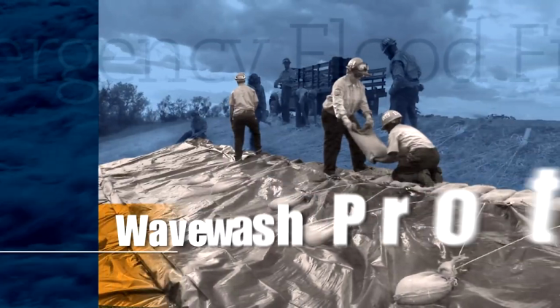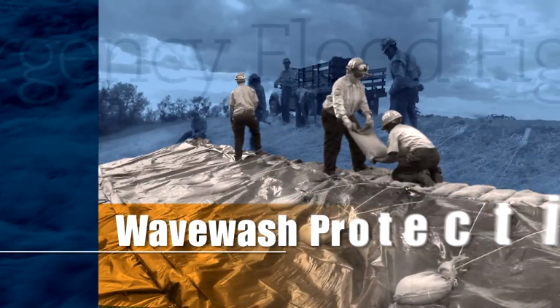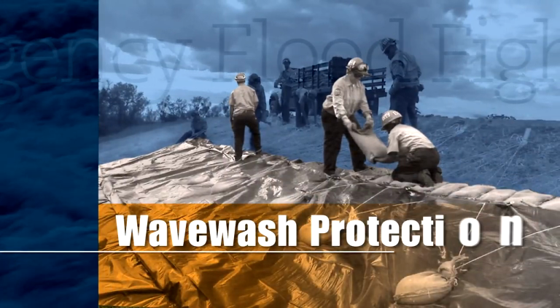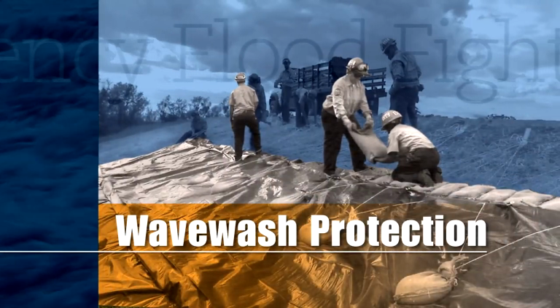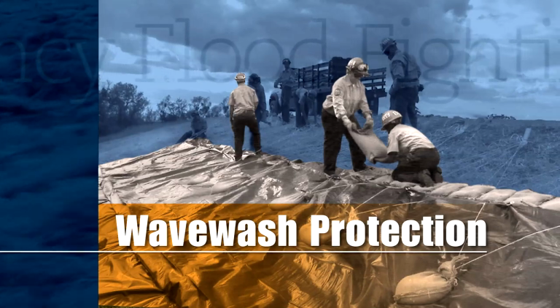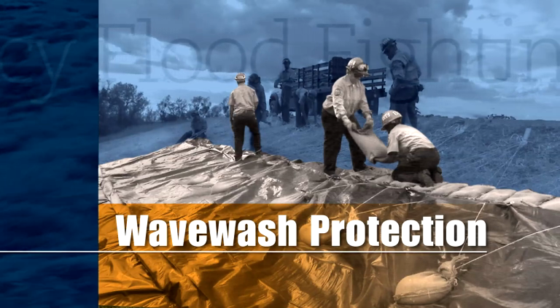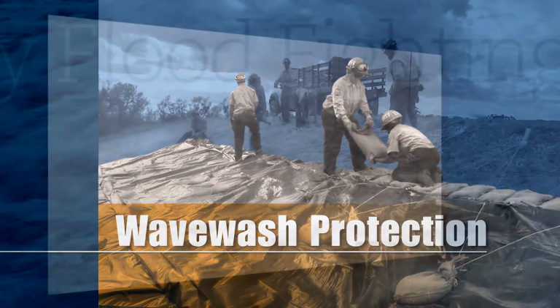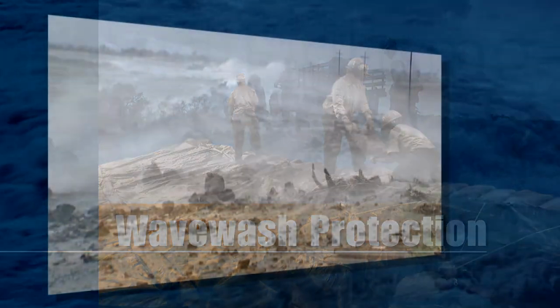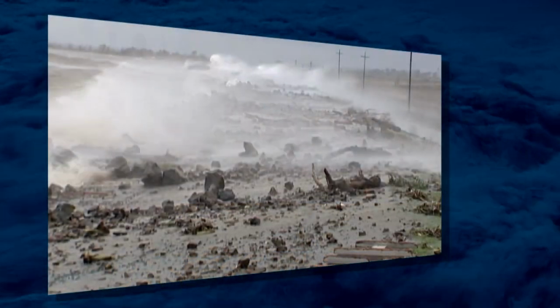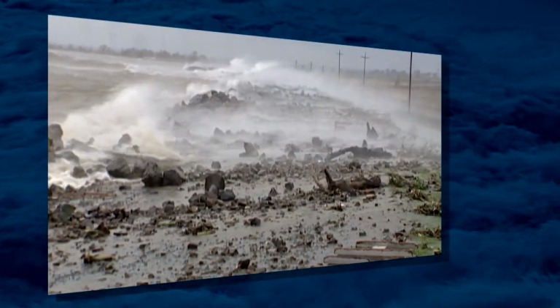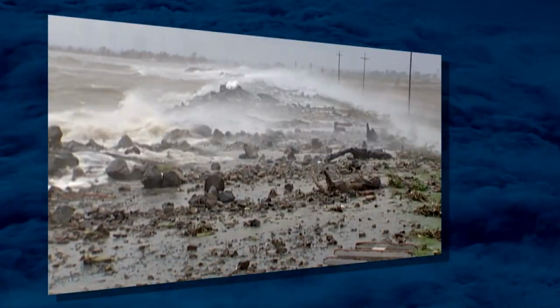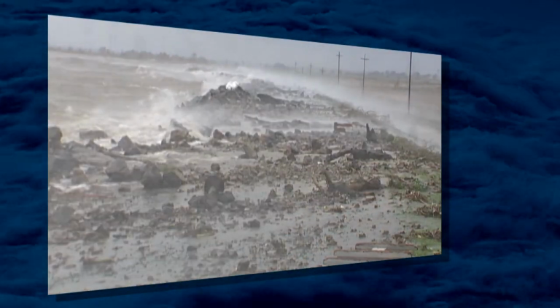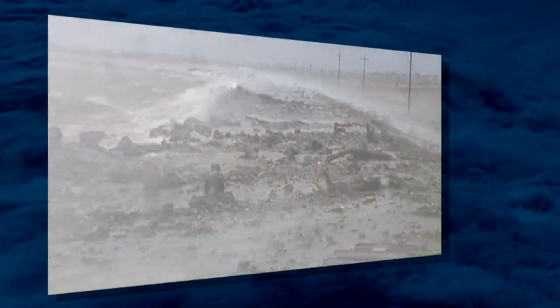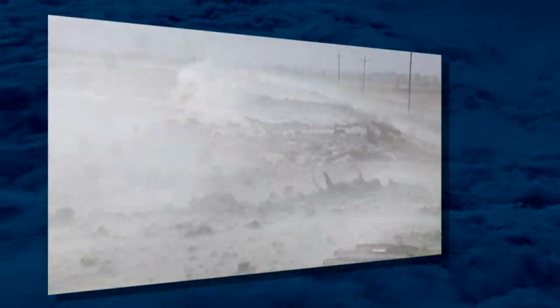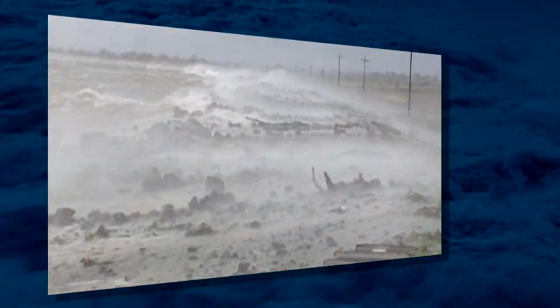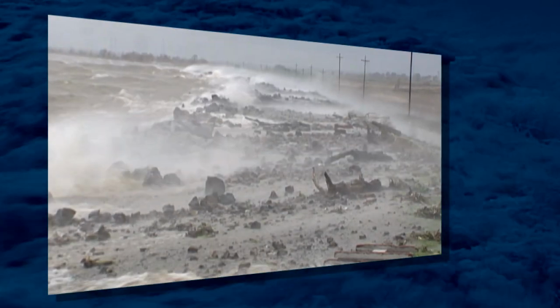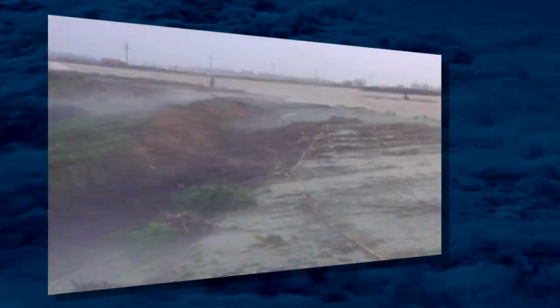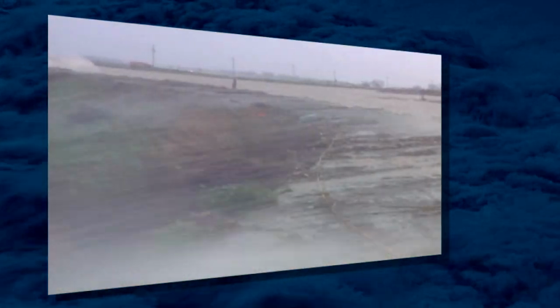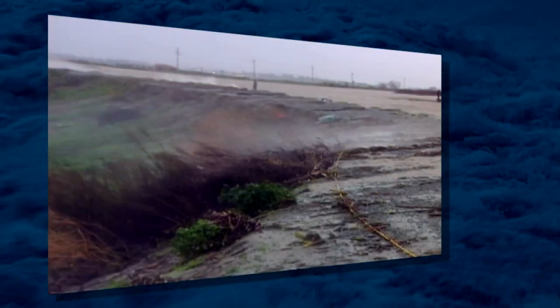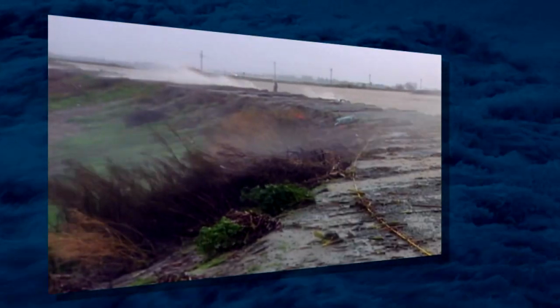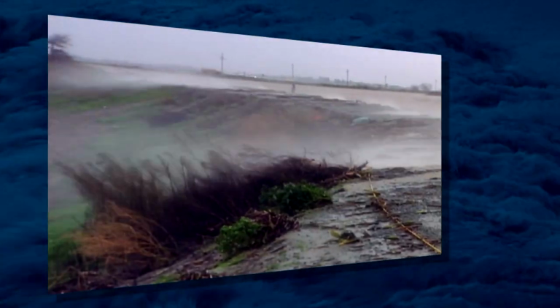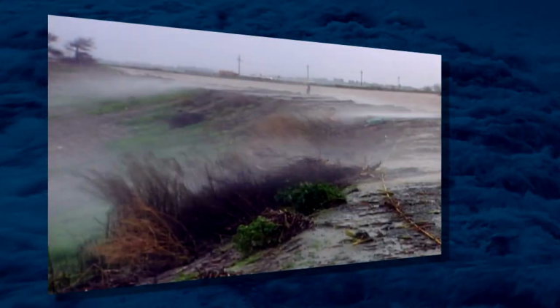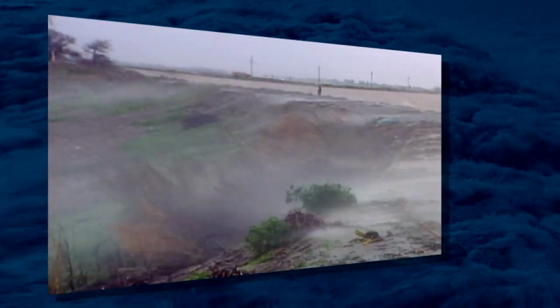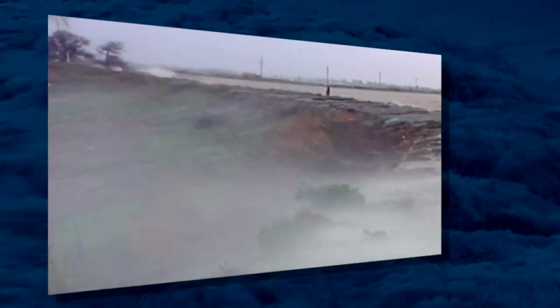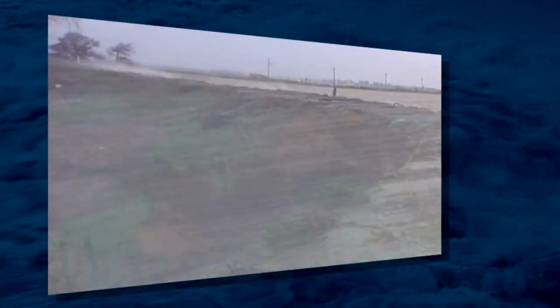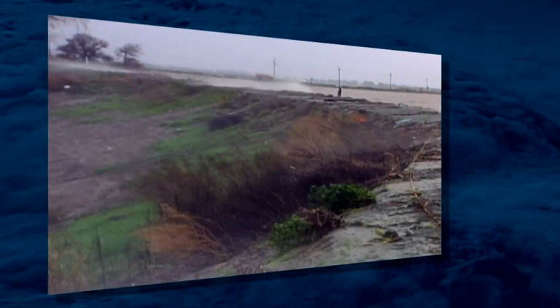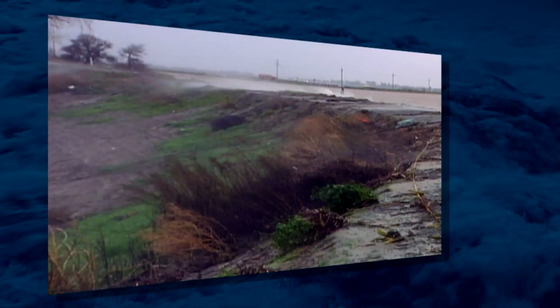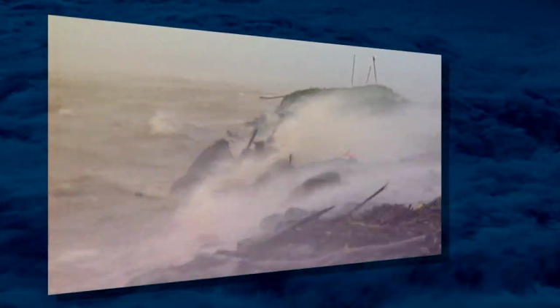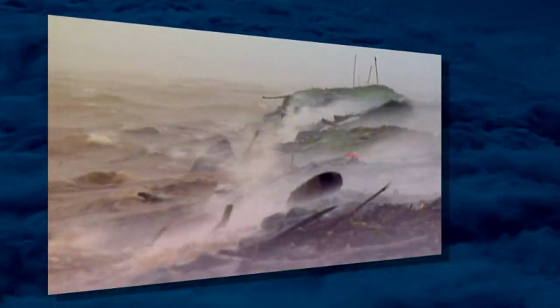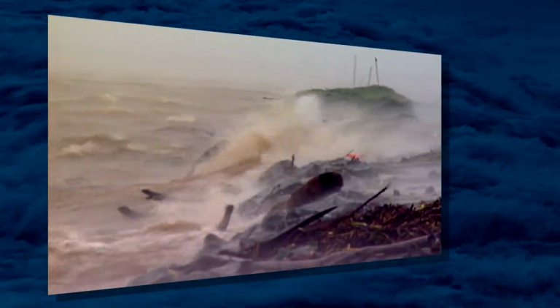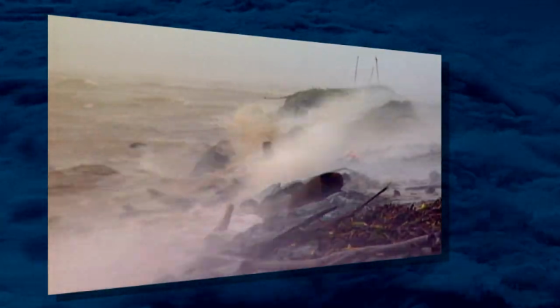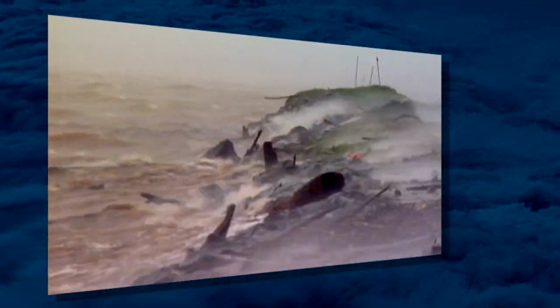Wave Wash Protection. During periods of strong winds and high water, wind-driven waves can scour and erode a levee or embankment. This is referred to as wave wash.